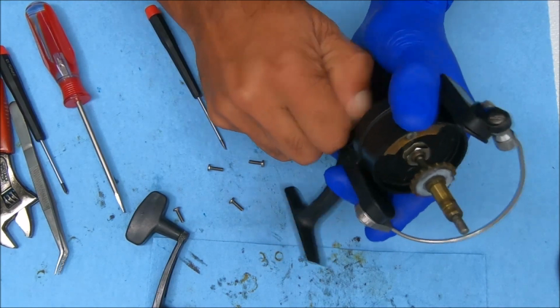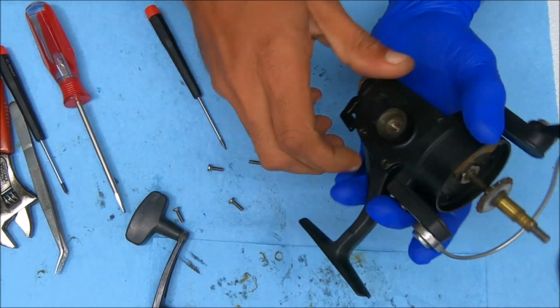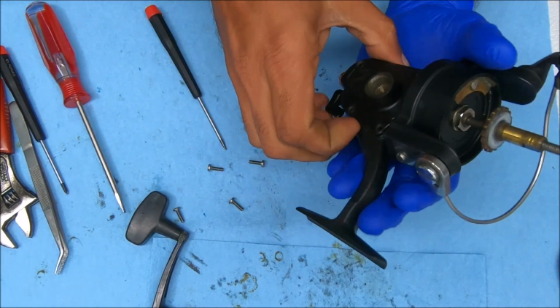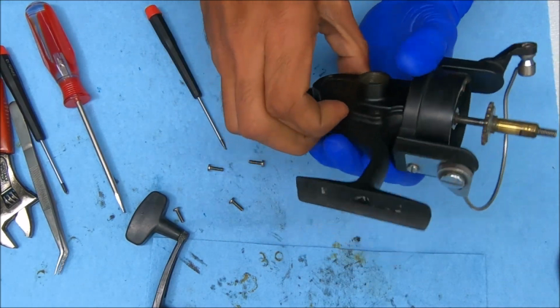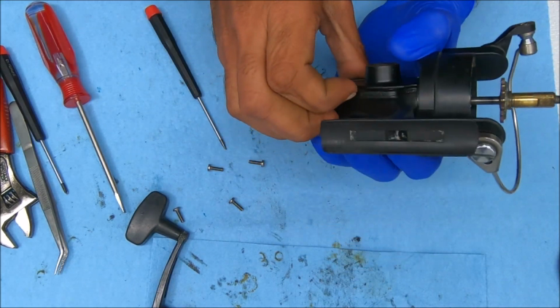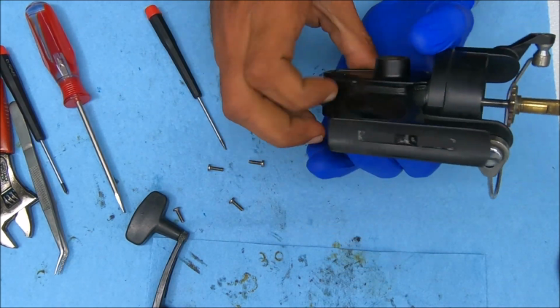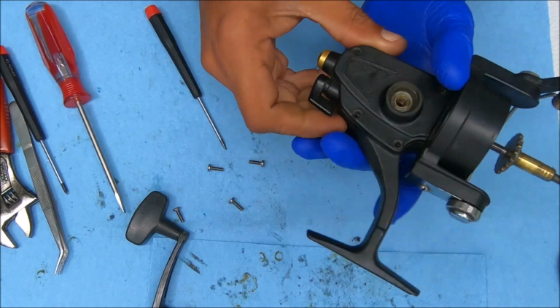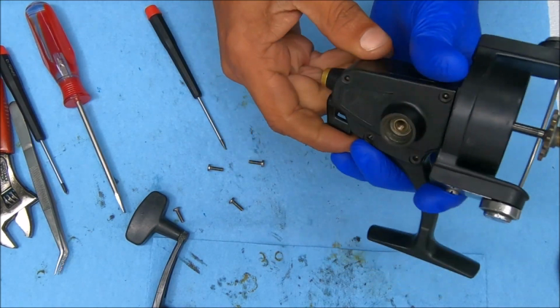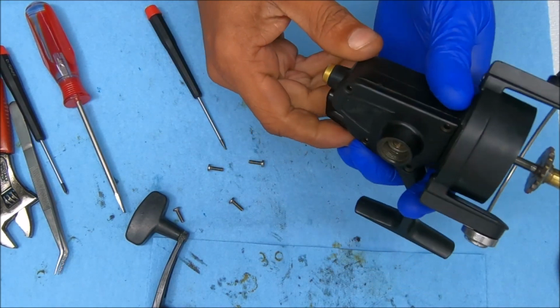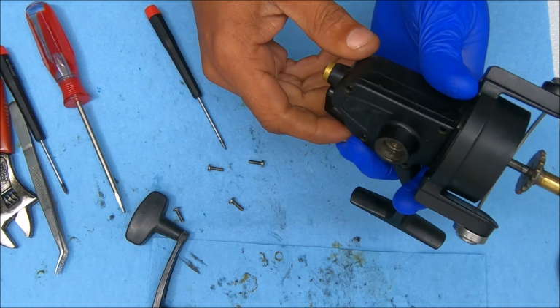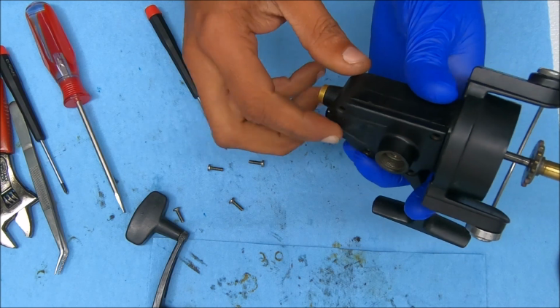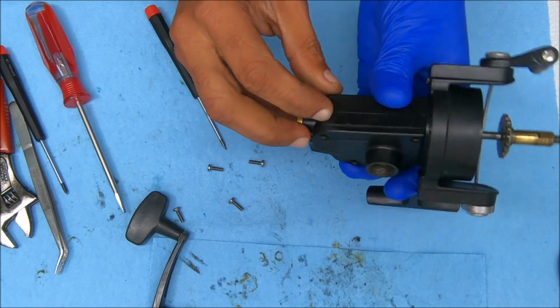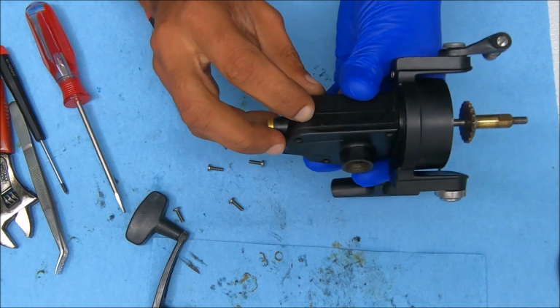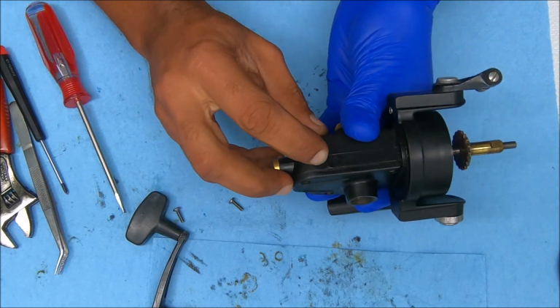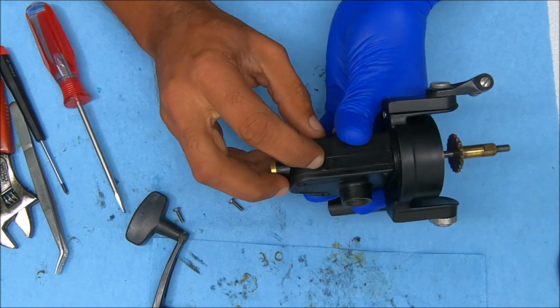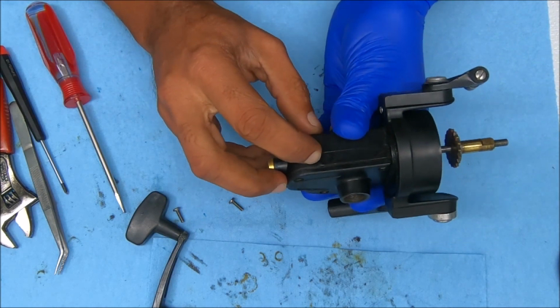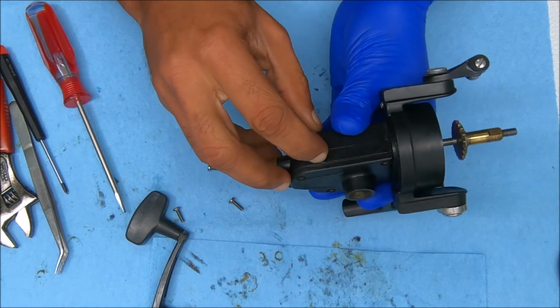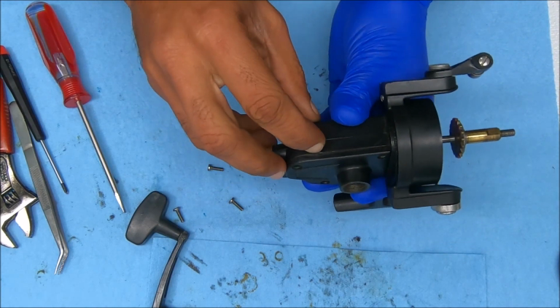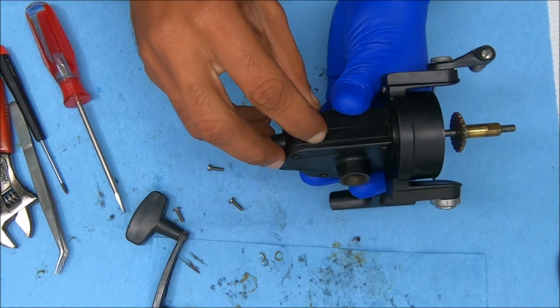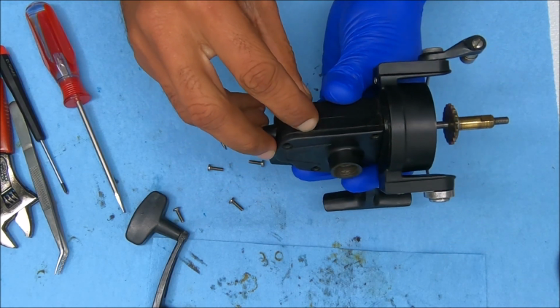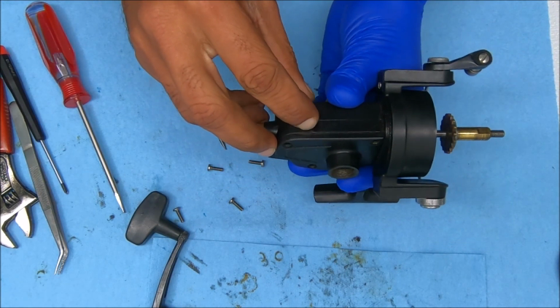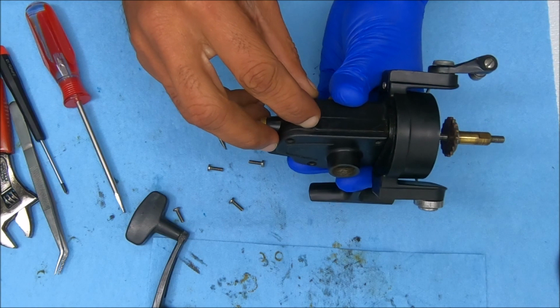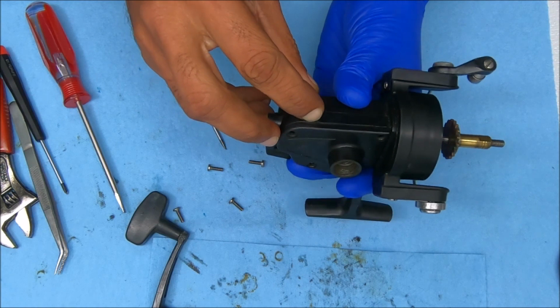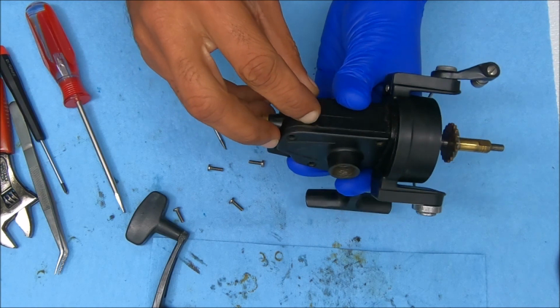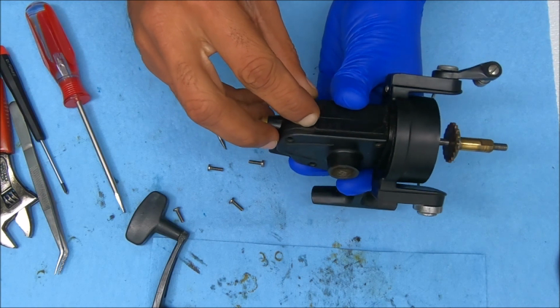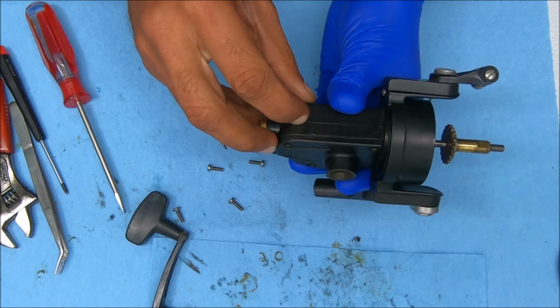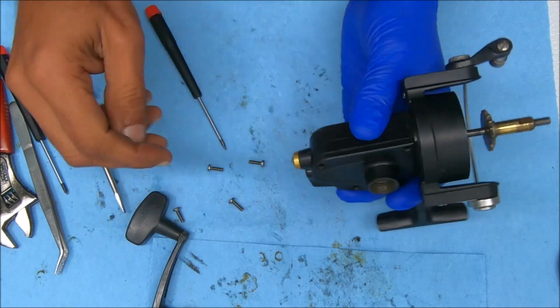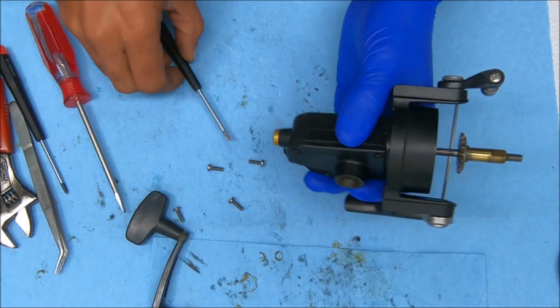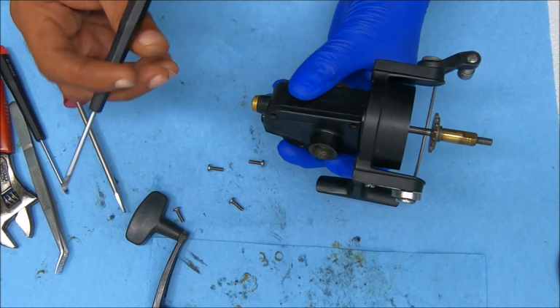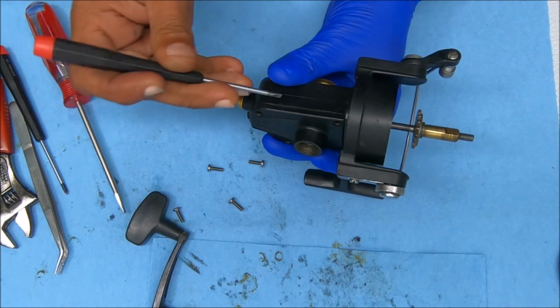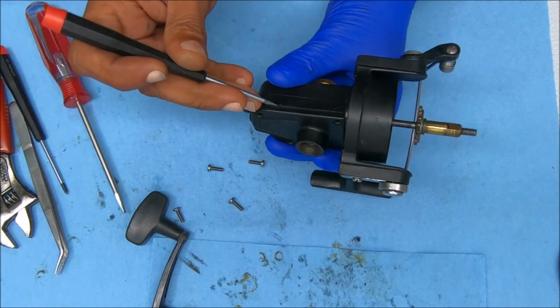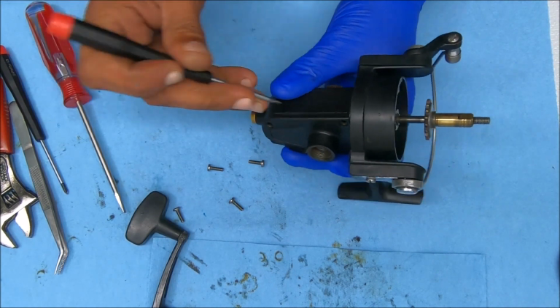It just seems pretty stuck on there. By the looks of those markings, someone may have tried to open it up and just couldn't. Anyway, we're going to find out.